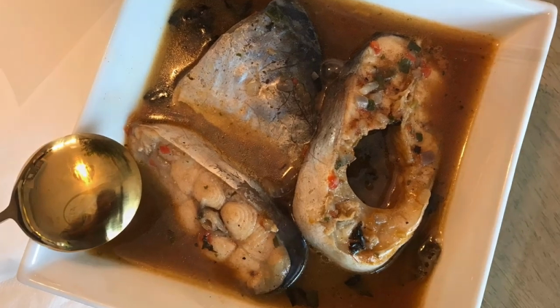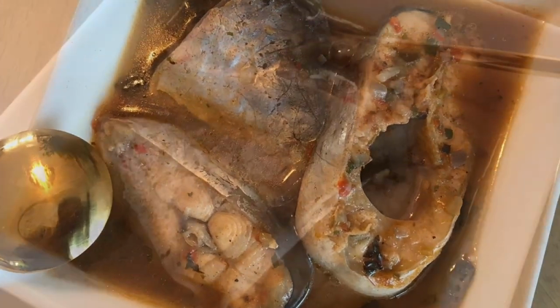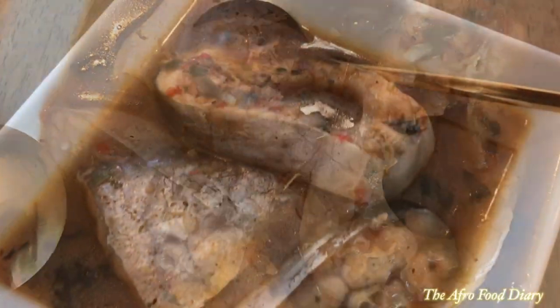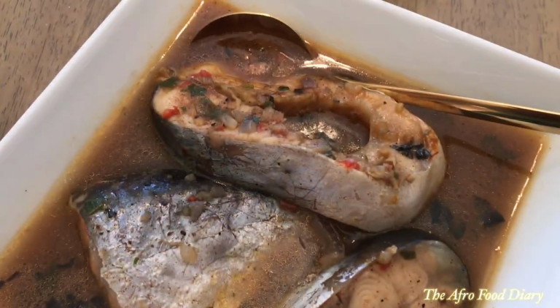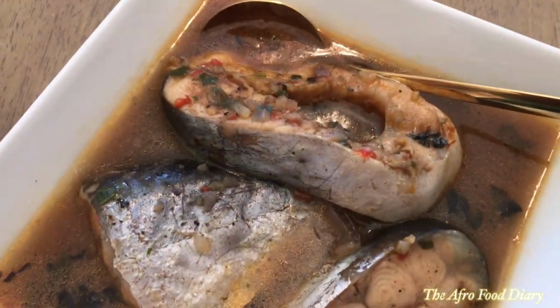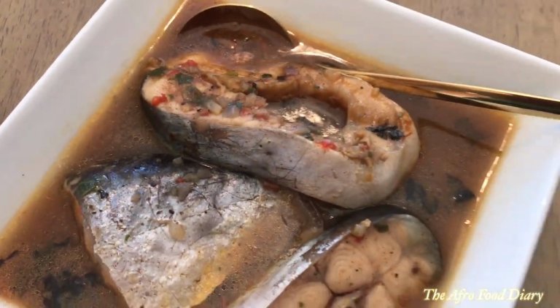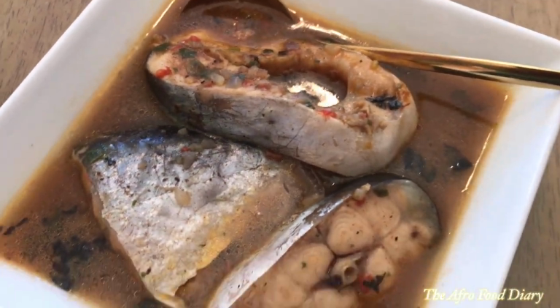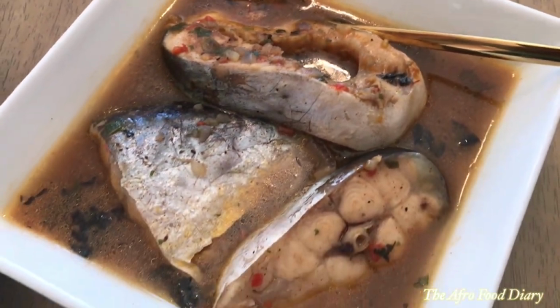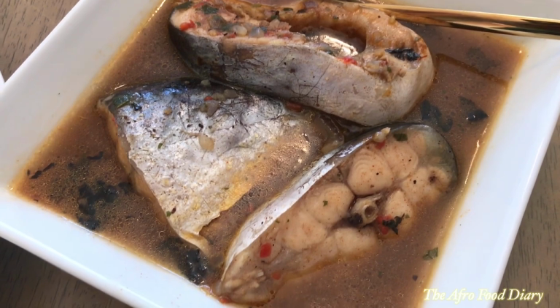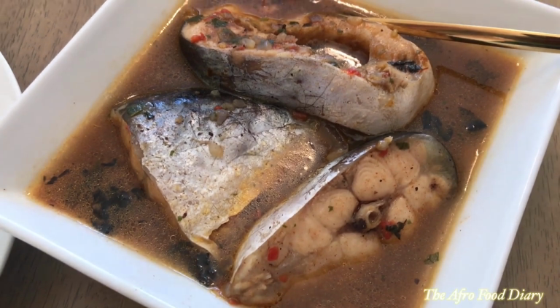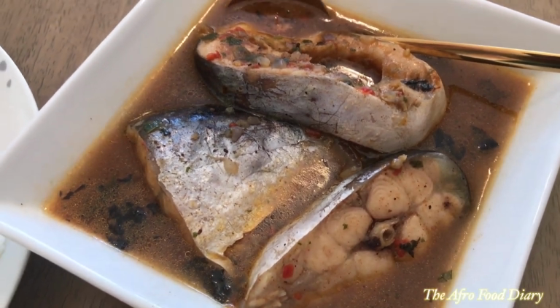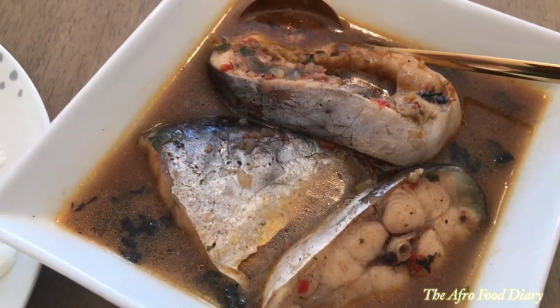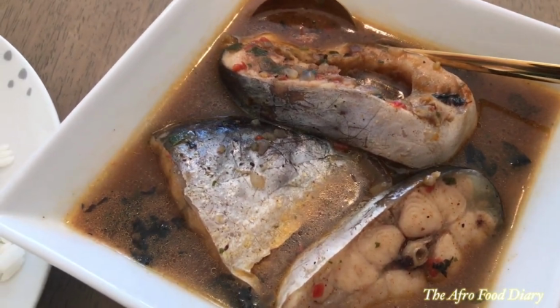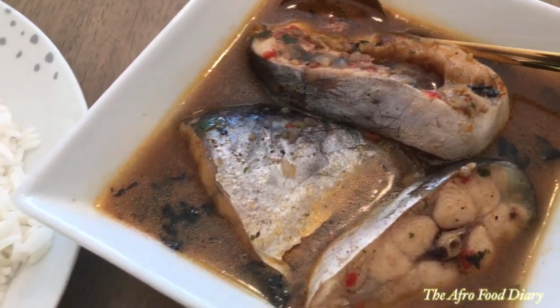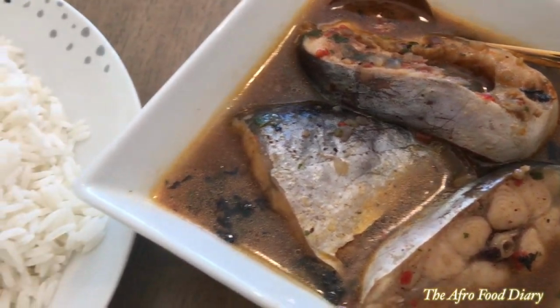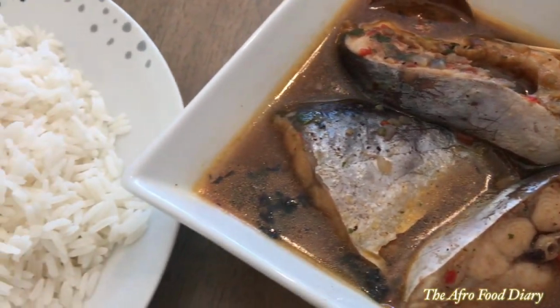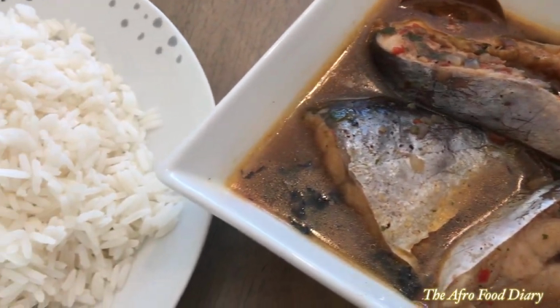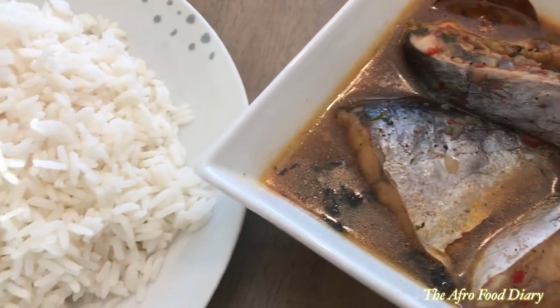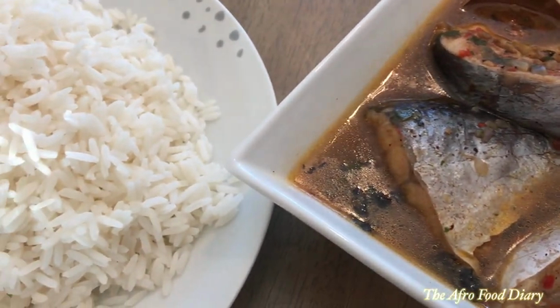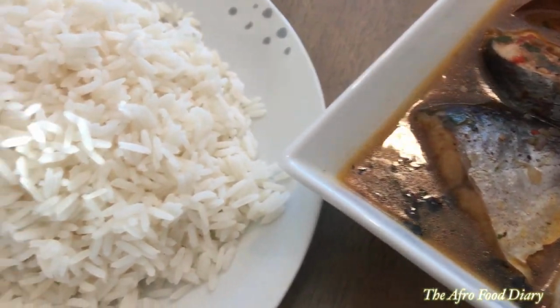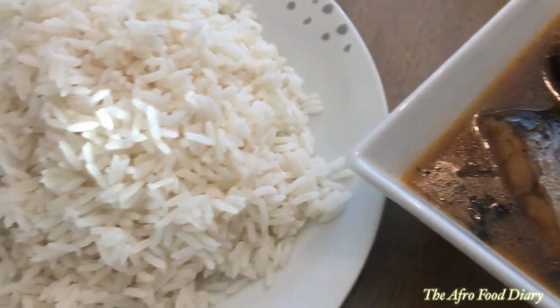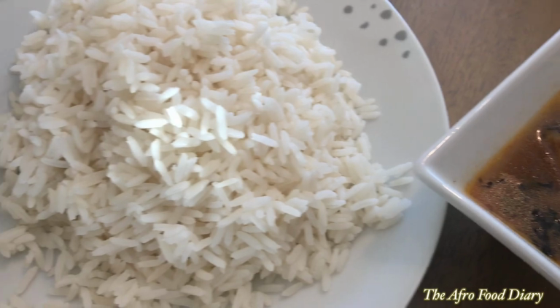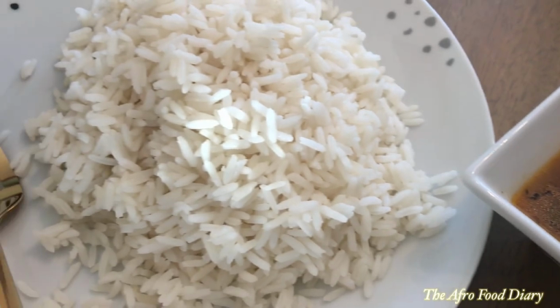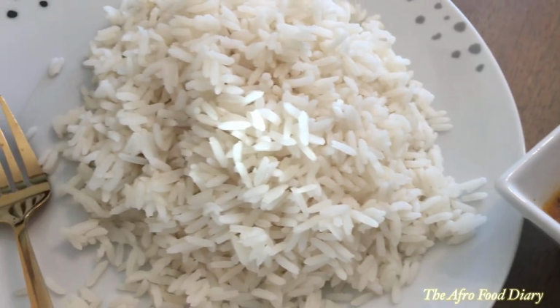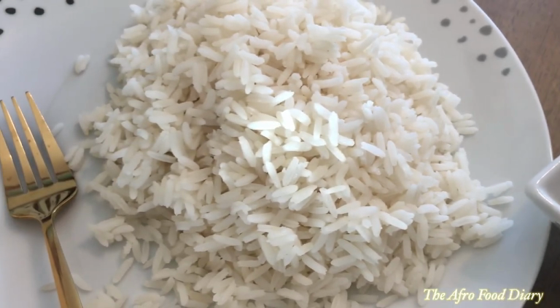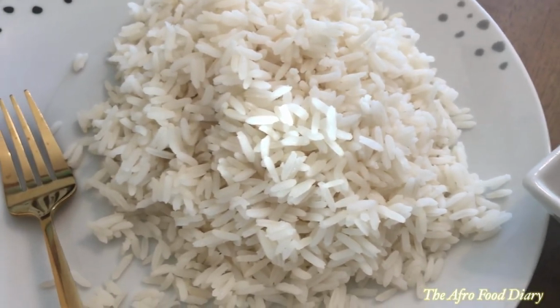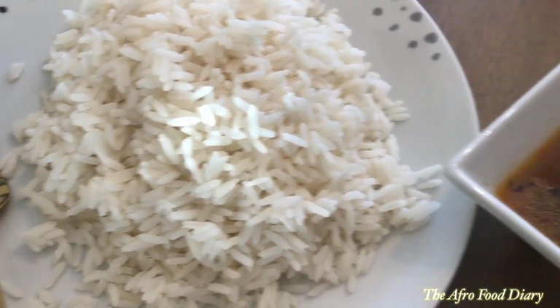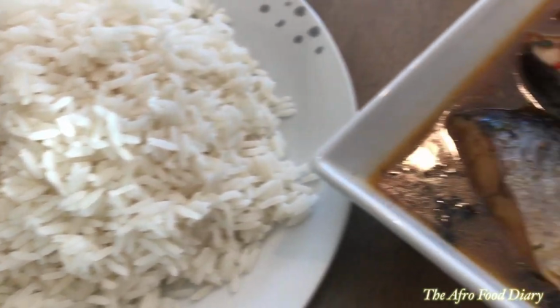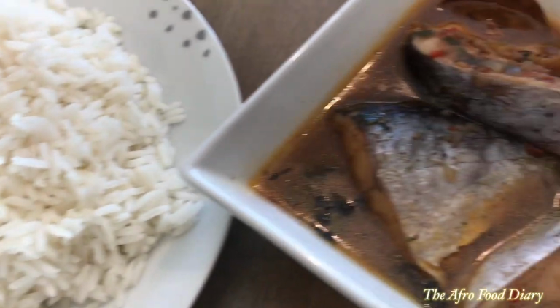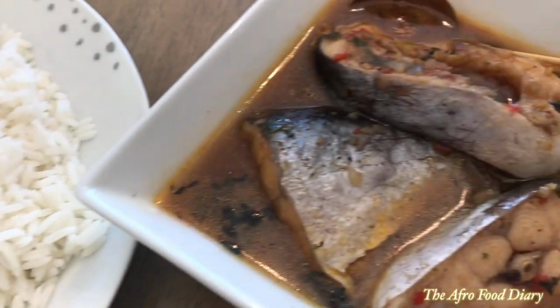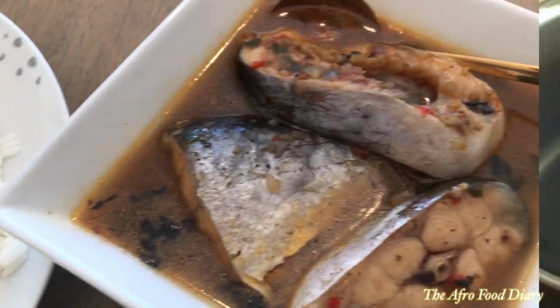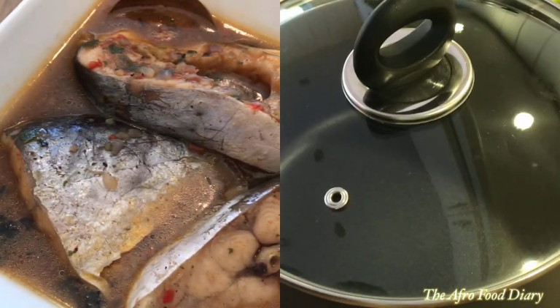Hey guys, welcome back to my channel! It's another yummy episode and as you can see on your screen right now, we'll be making fish pepper soup — a very delicious one. Hang on, let me show you how I made this.